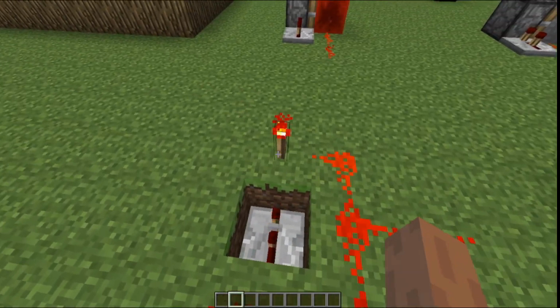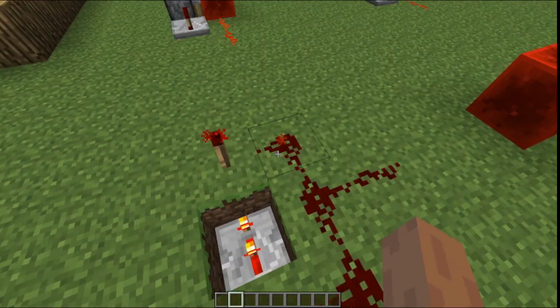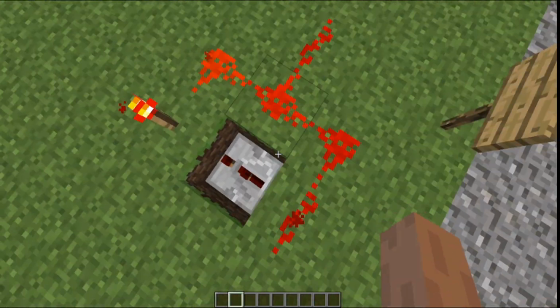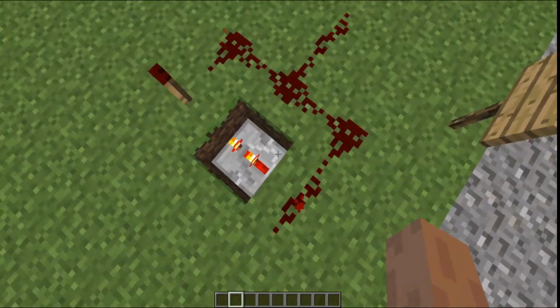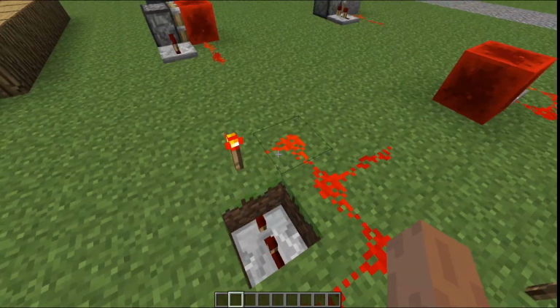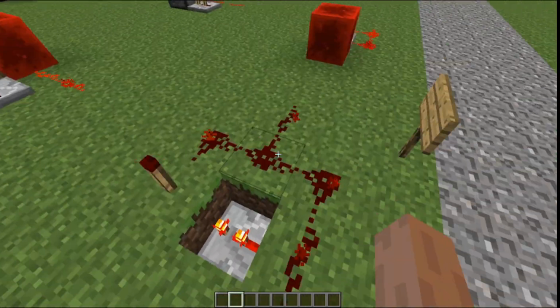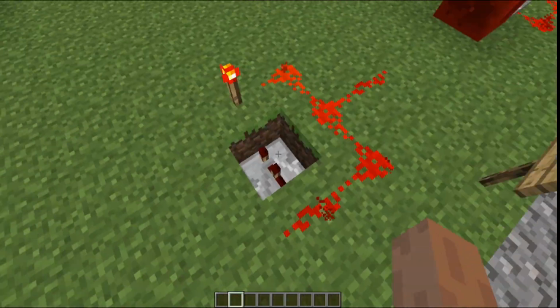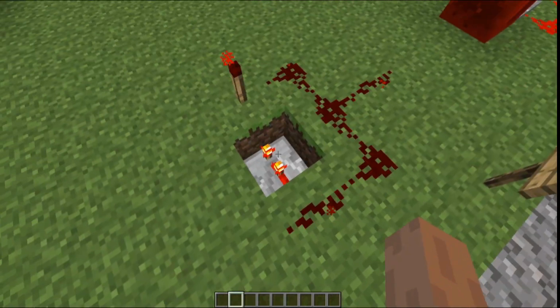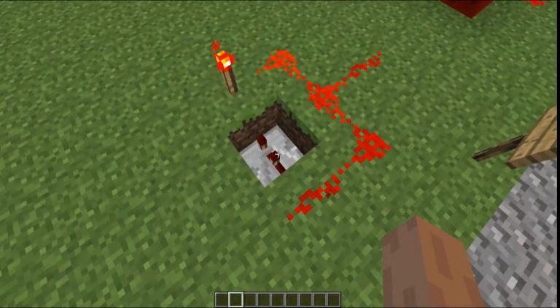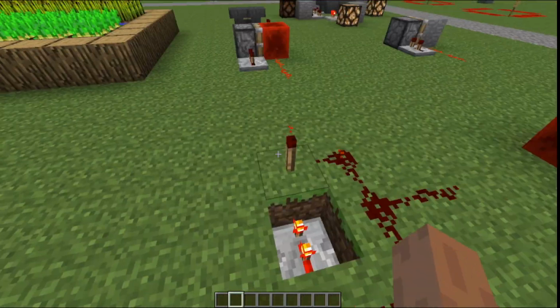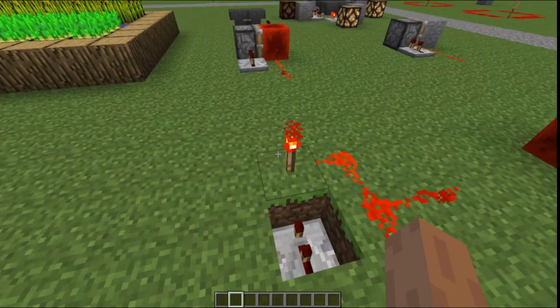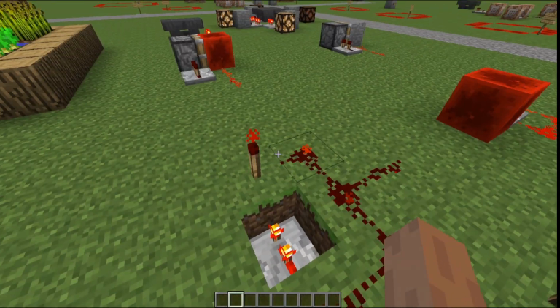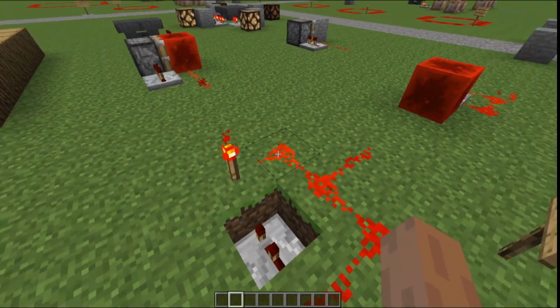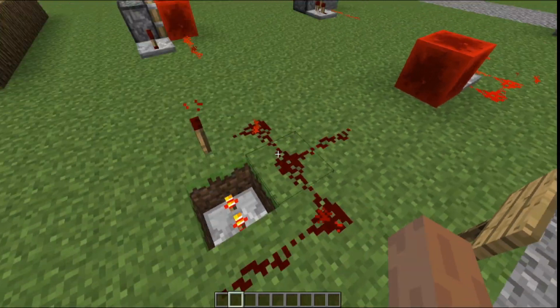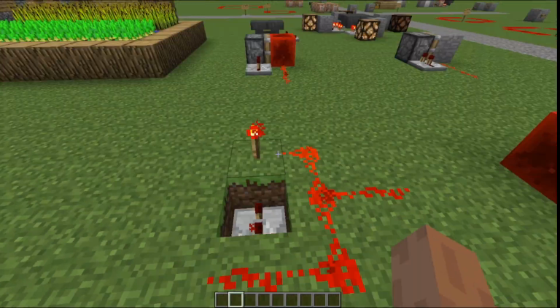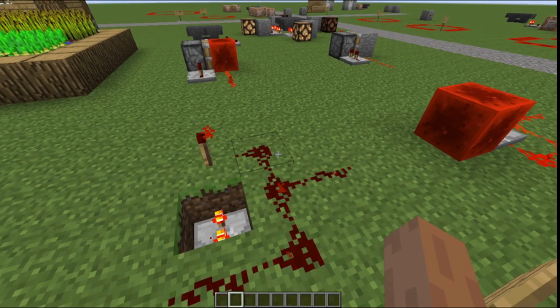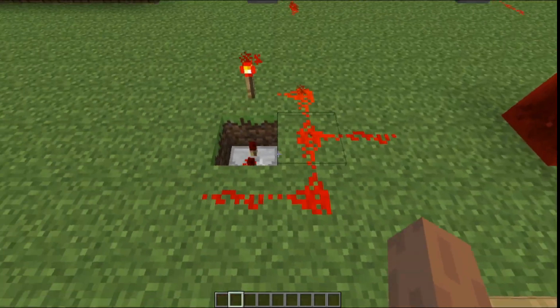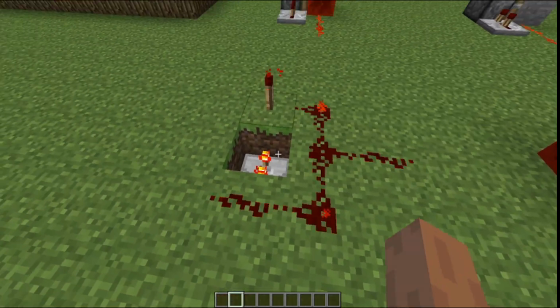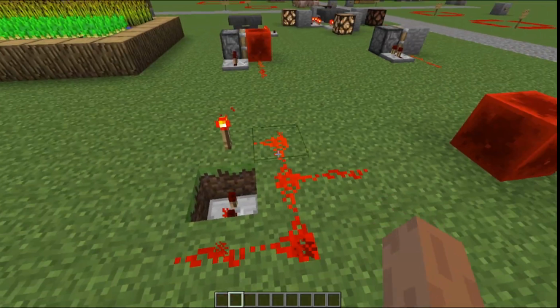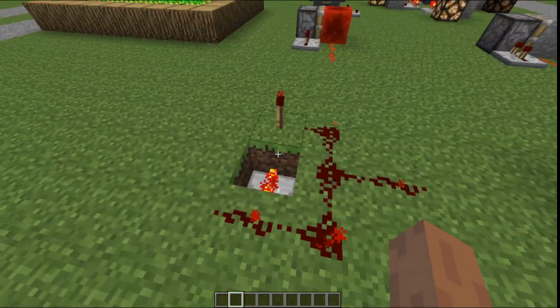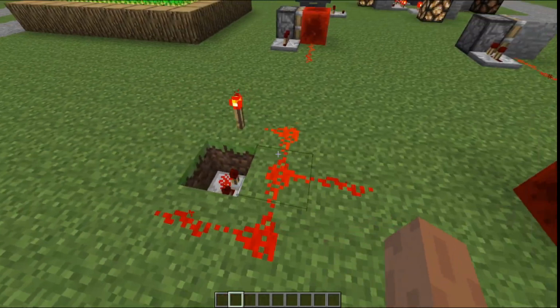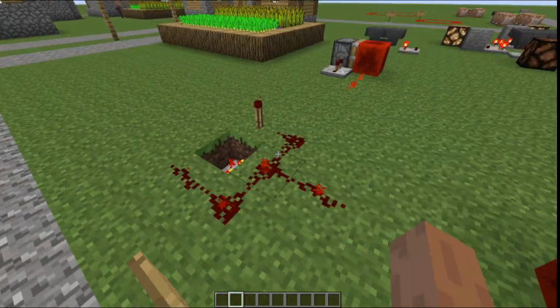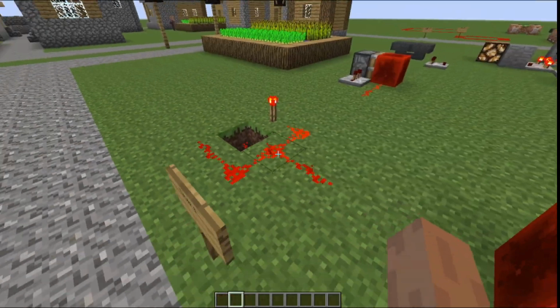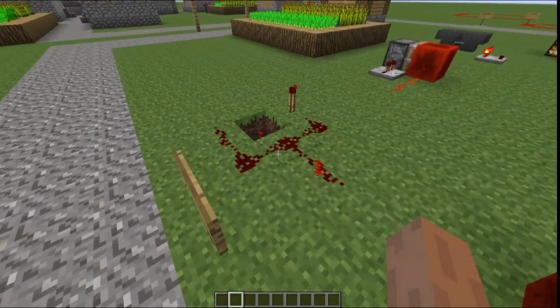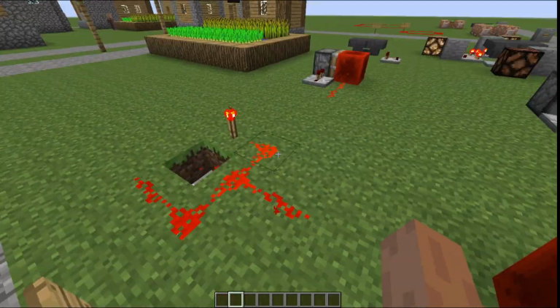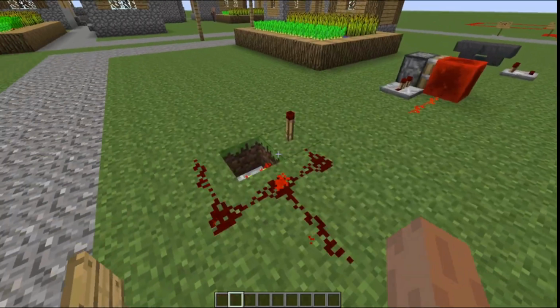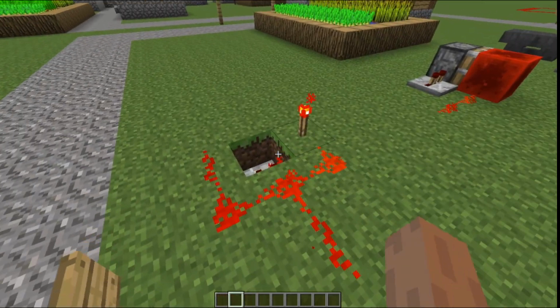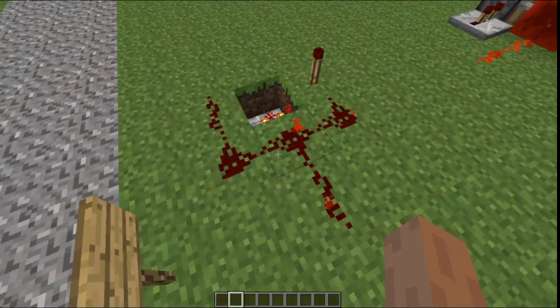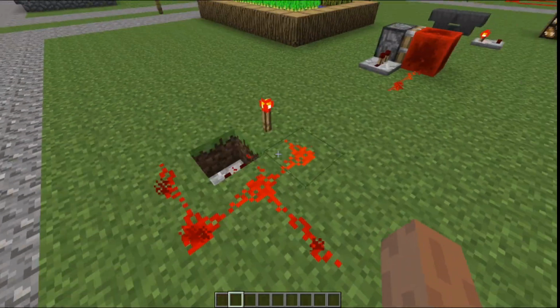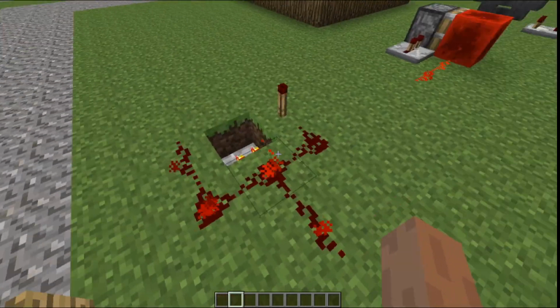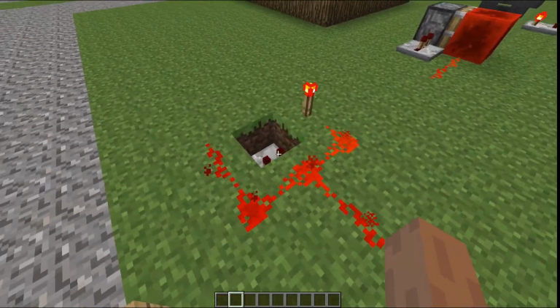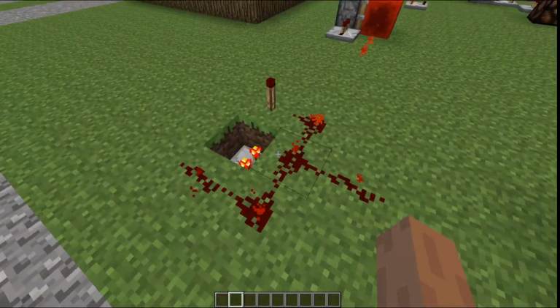Just a redstone torch and a redstone repeater — it deactivates, reactivates, one tick delay. Probably the easiest timer you can make.